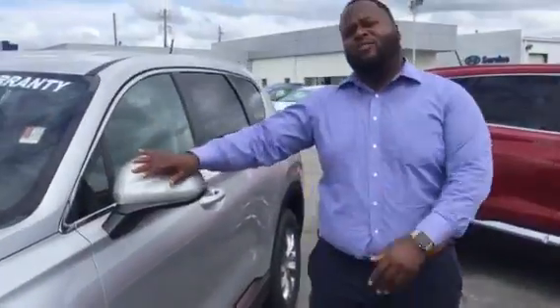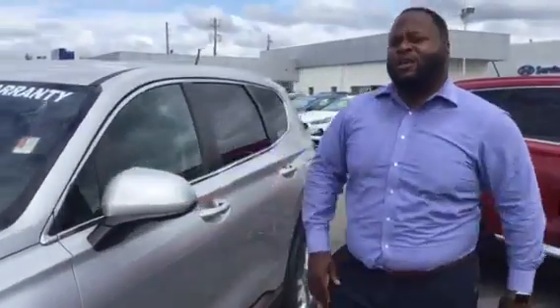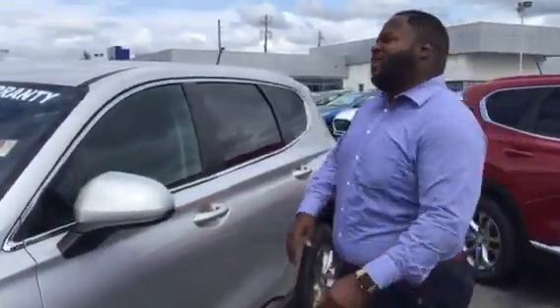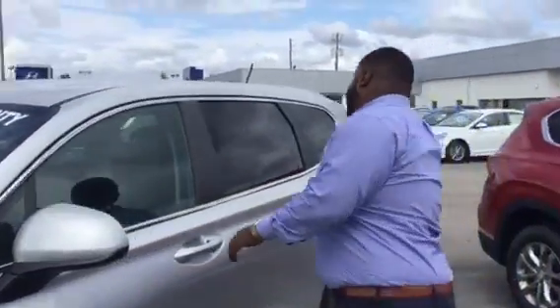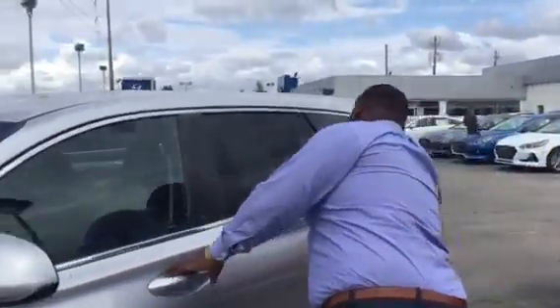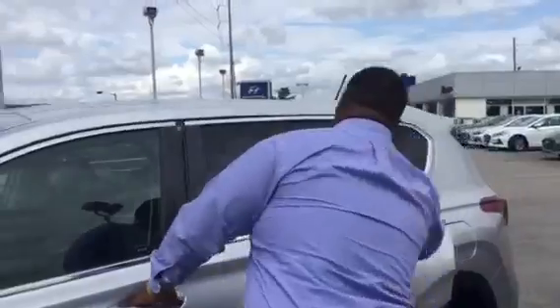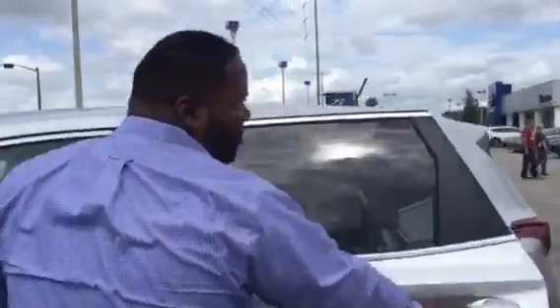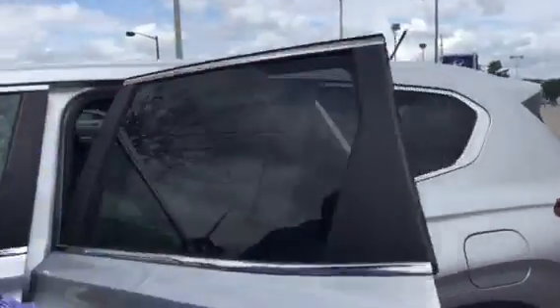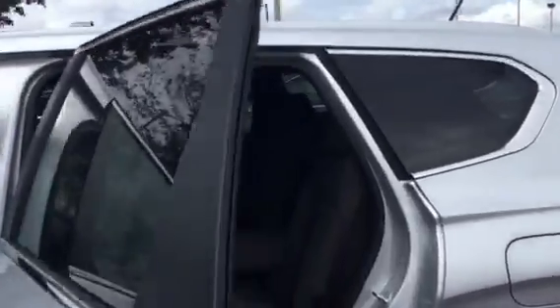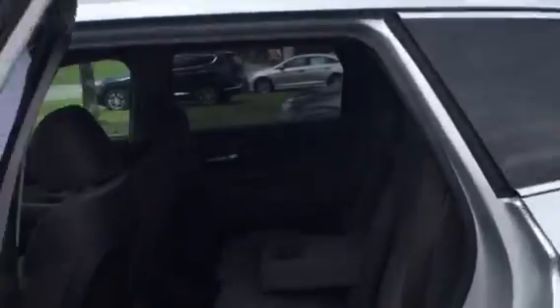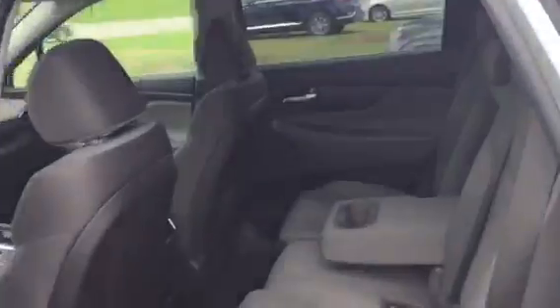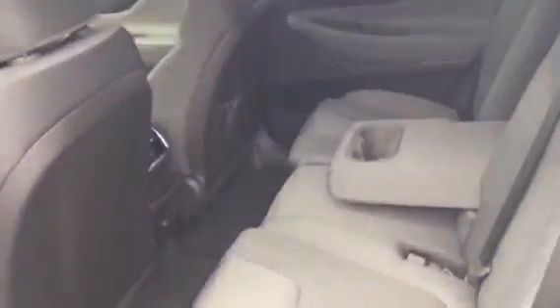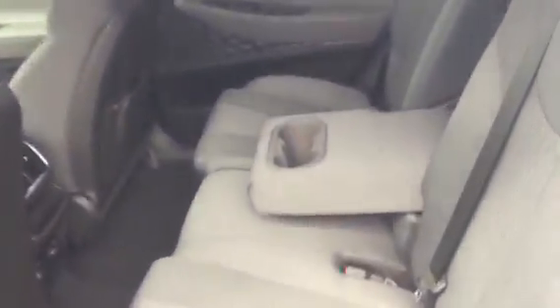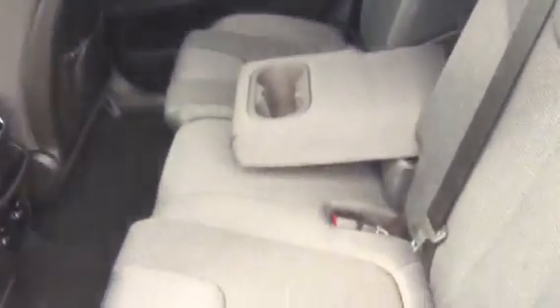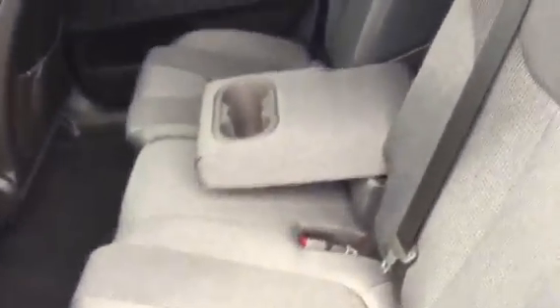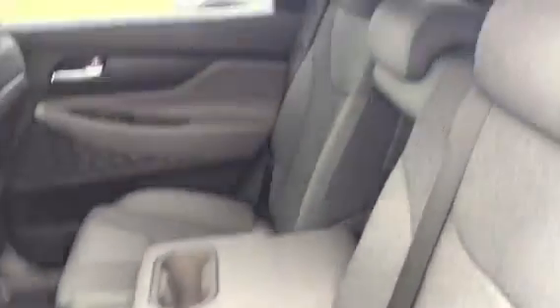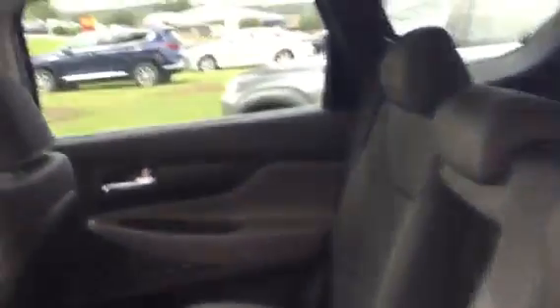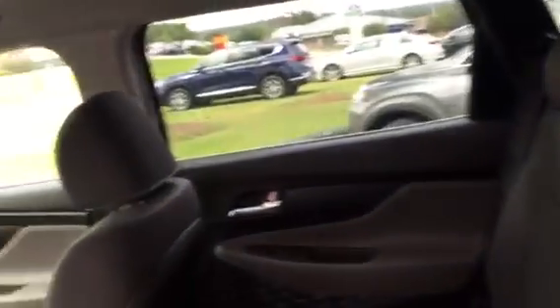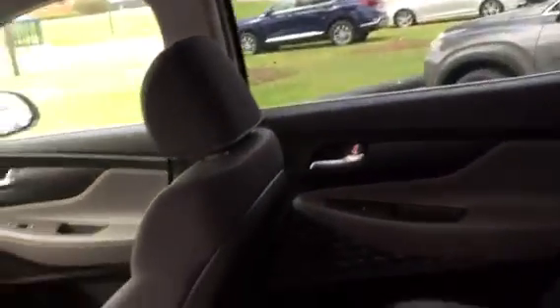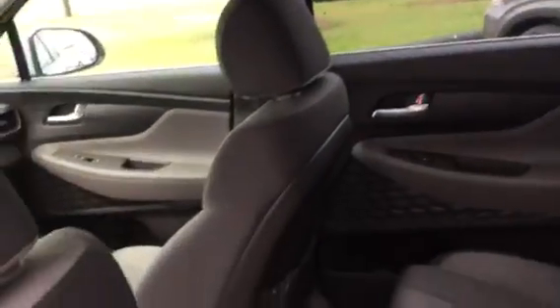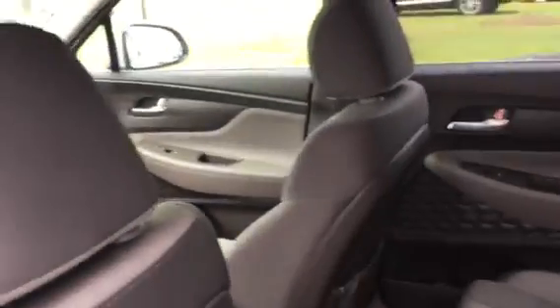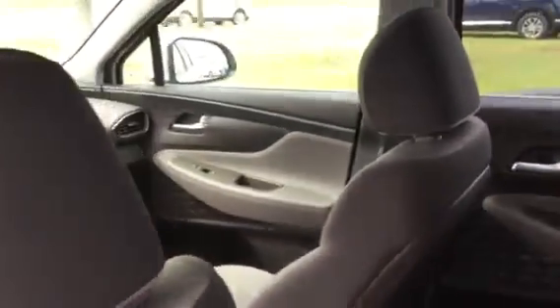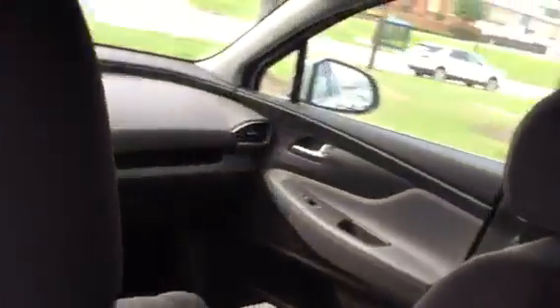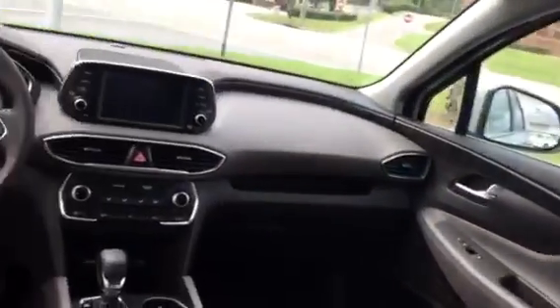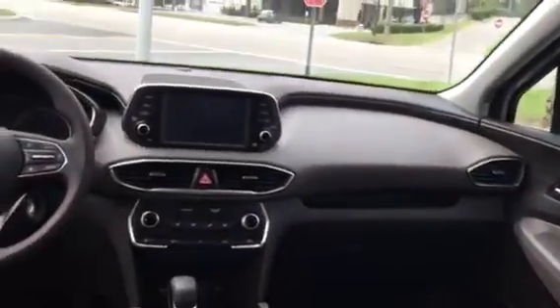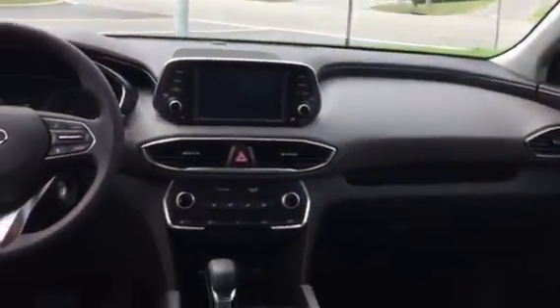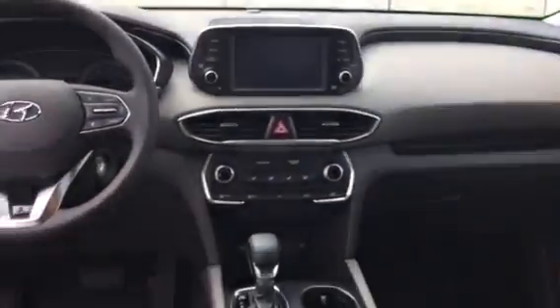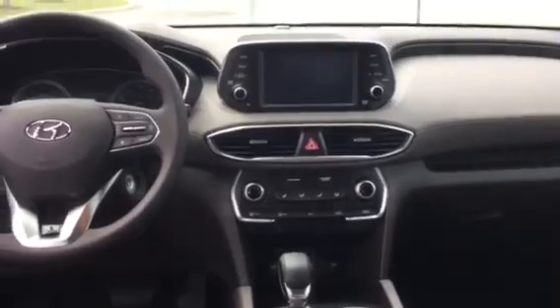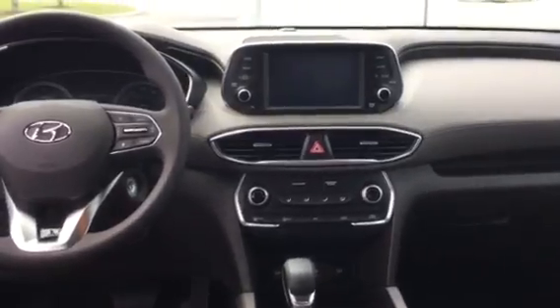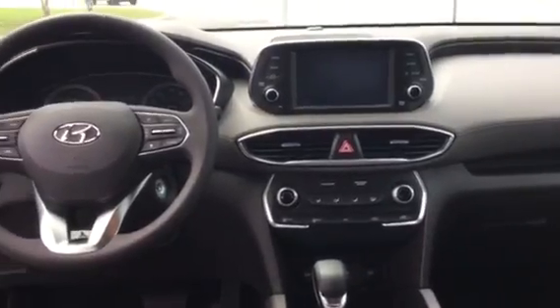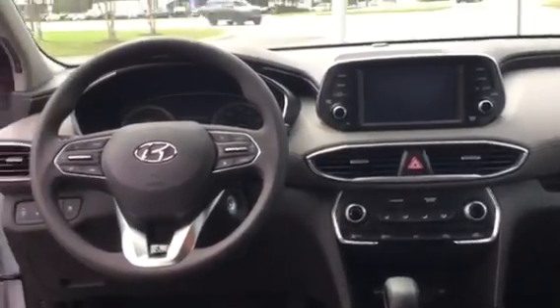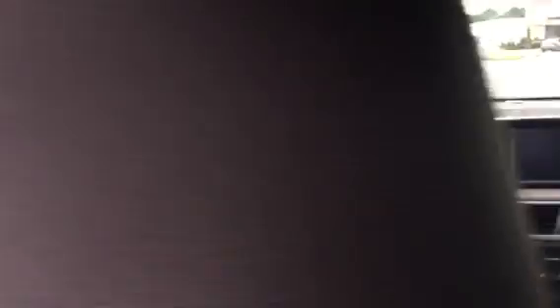Follow me, we'll take a look inside. This vehicle is going to feature stain-resistant seats as well as a 7-inch touchscreen display that's going to include Apple CarPlay as well as Android CarPlay, but that's not the best part about this vehicle.